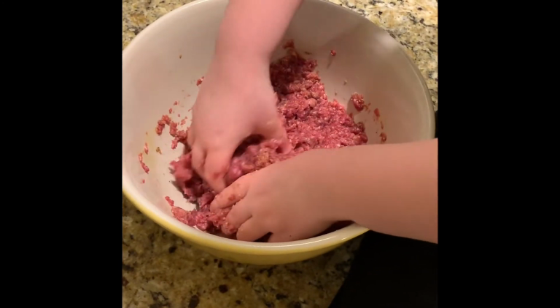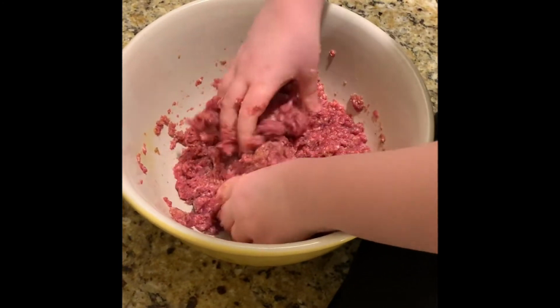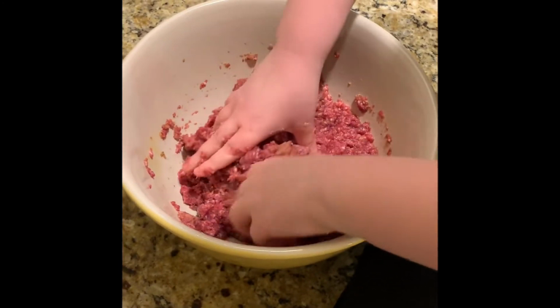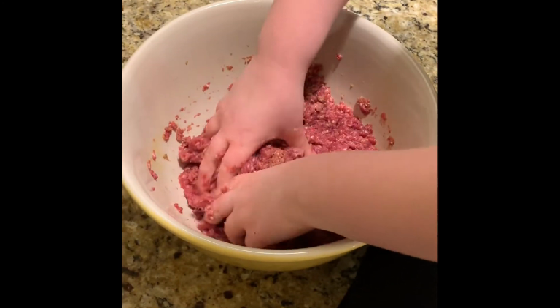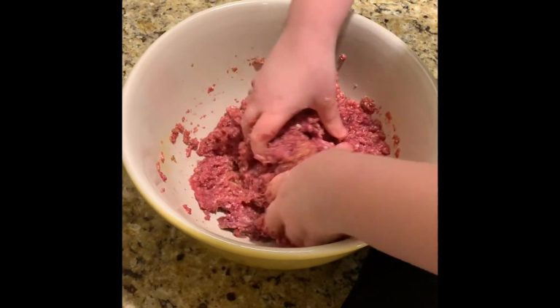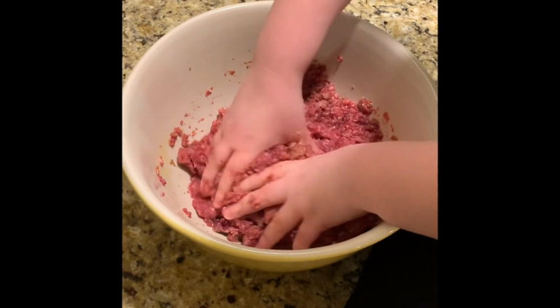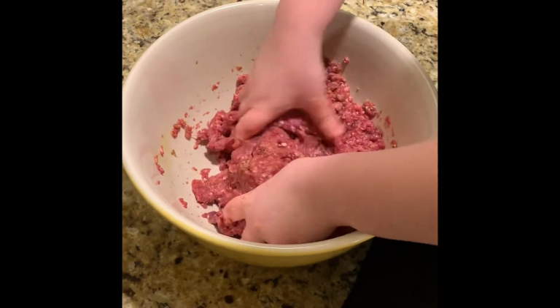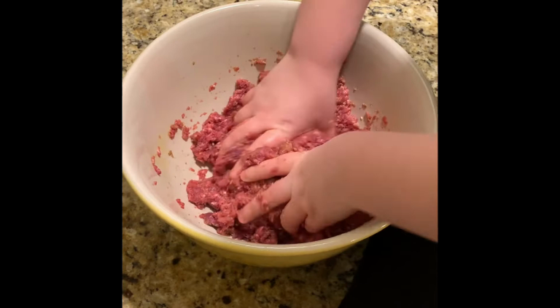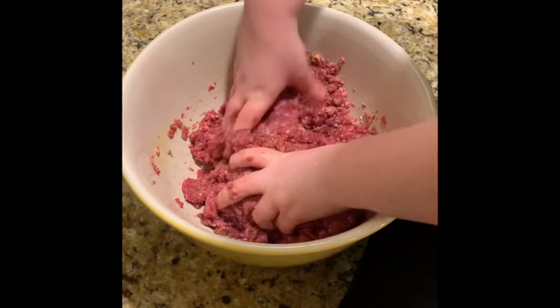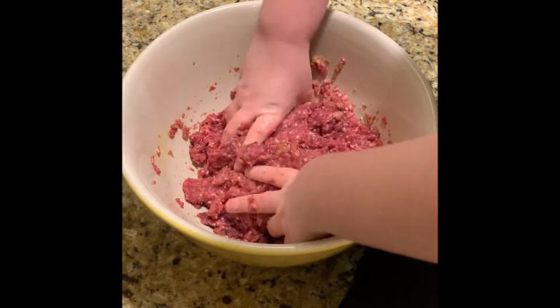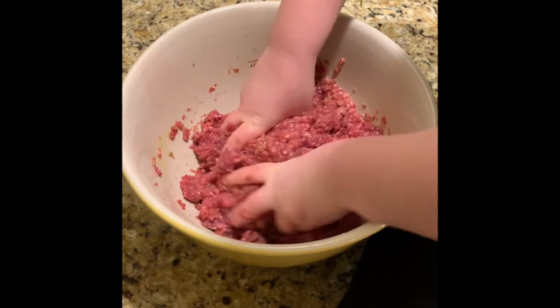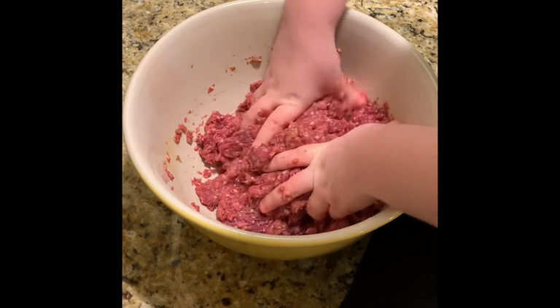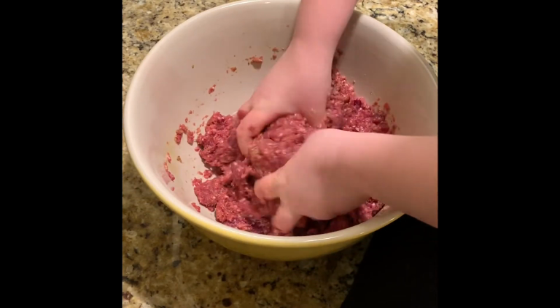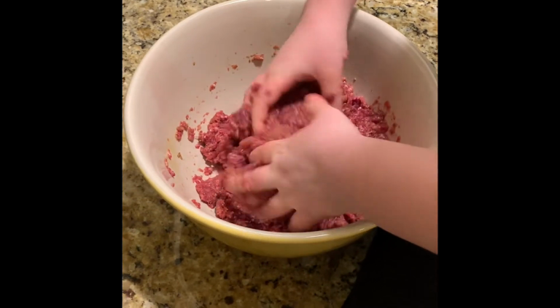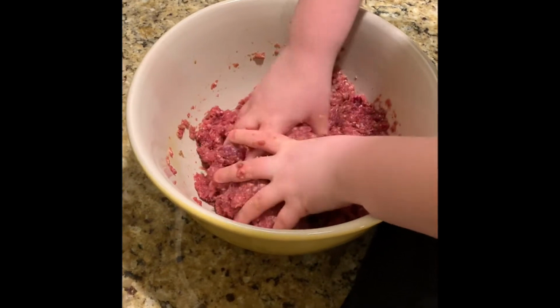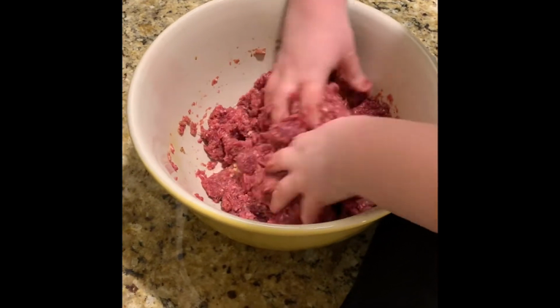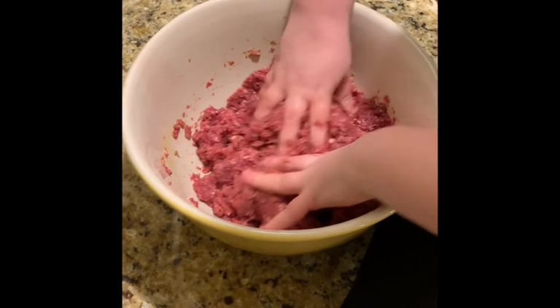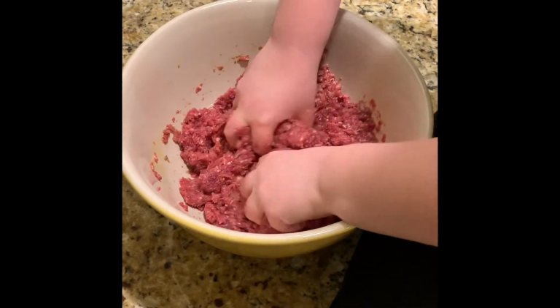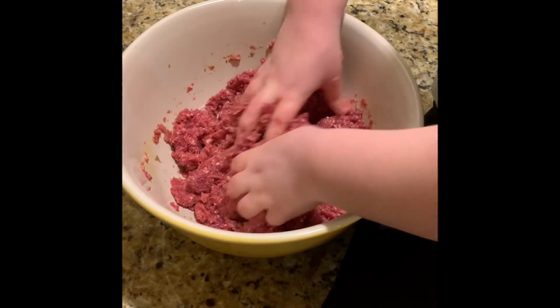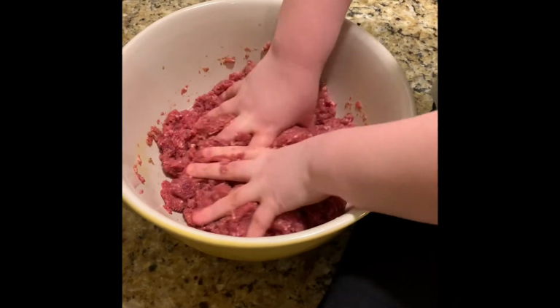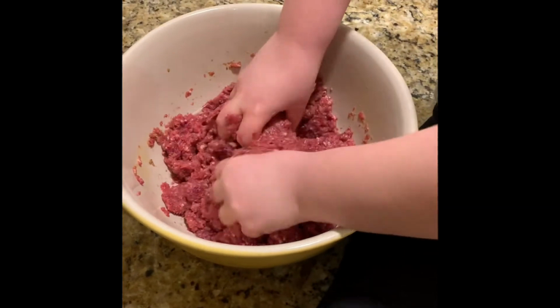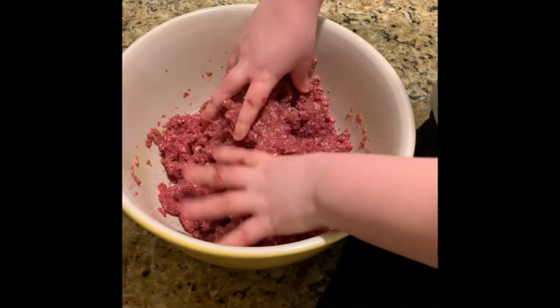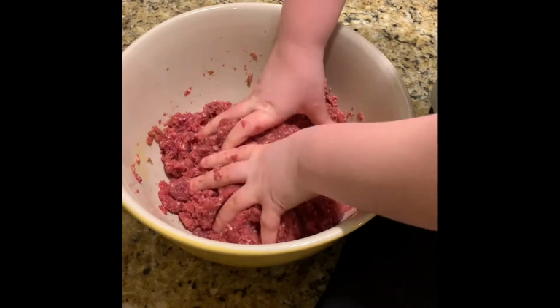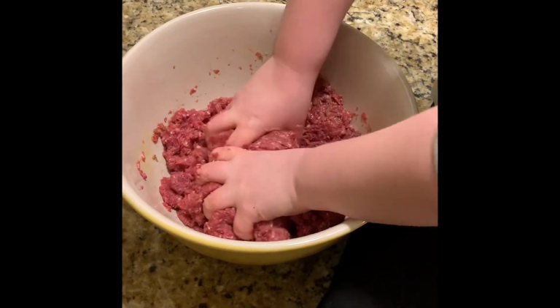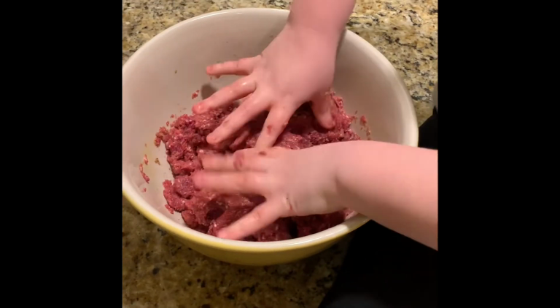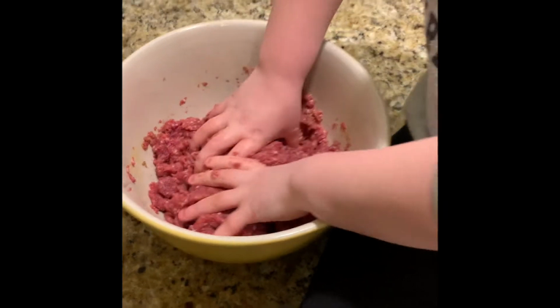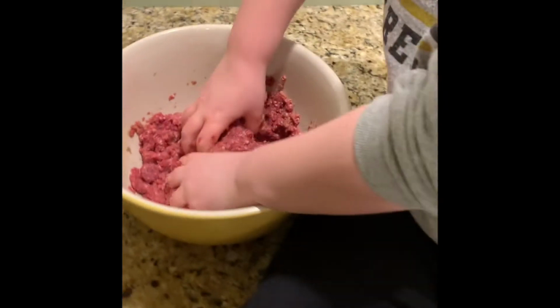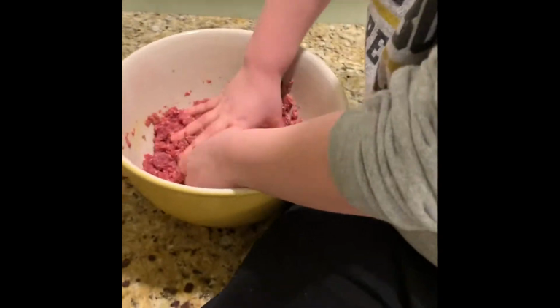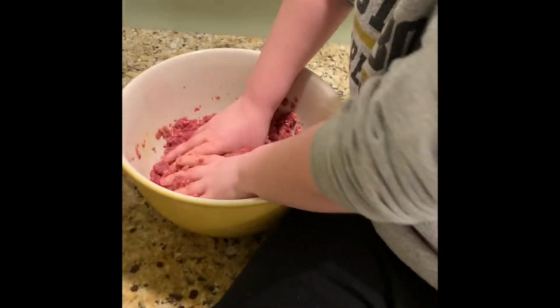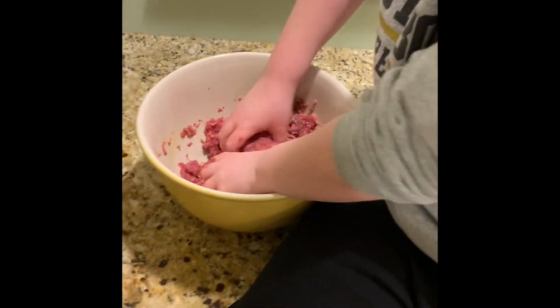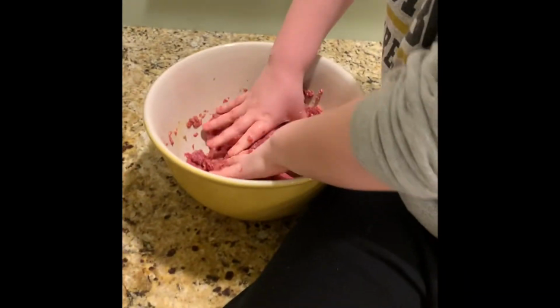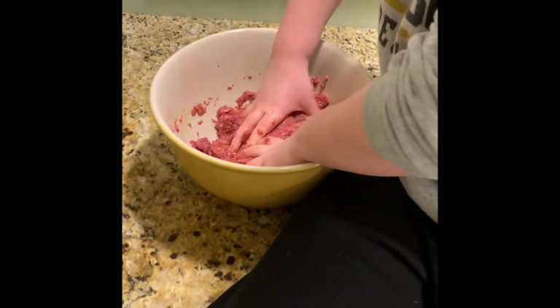Anyway, you can use 80/20 ground beef if you want to do that. So you're mixing it really, really good.